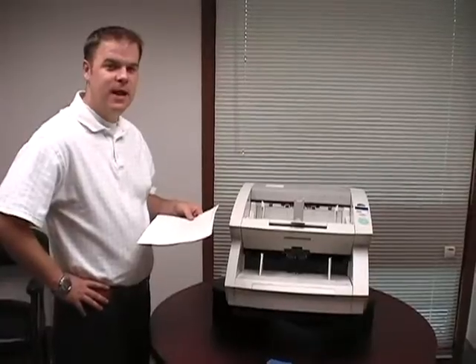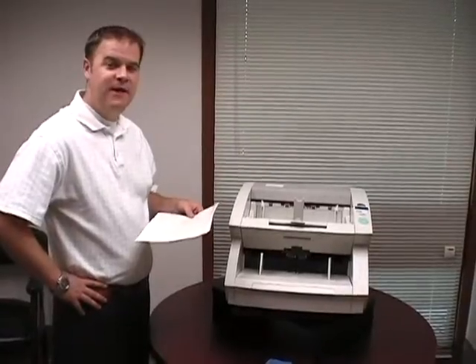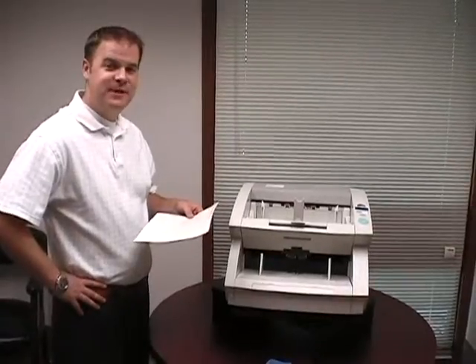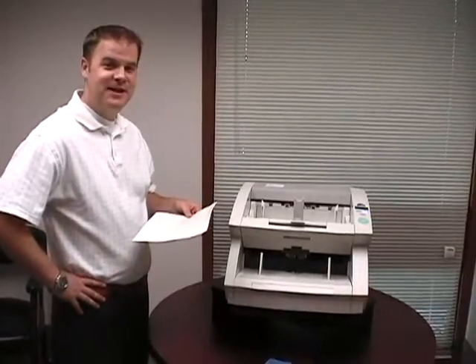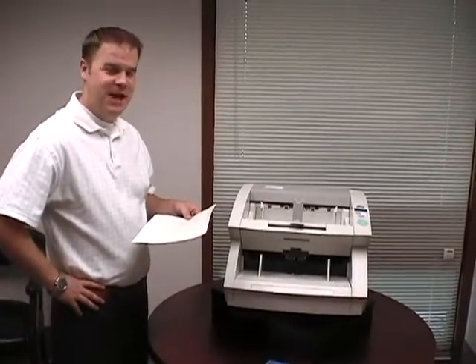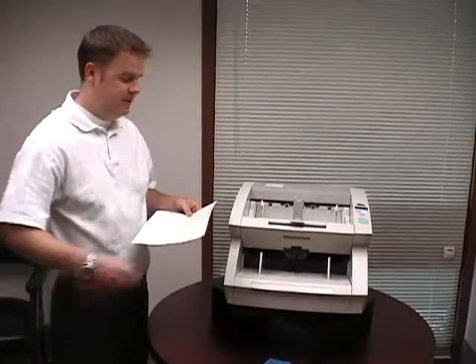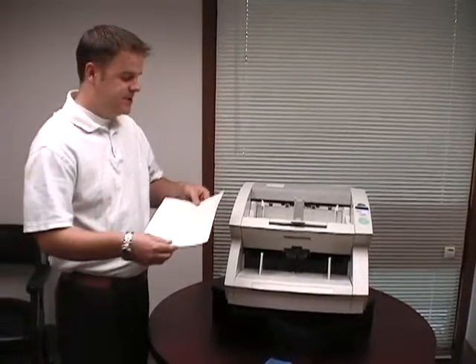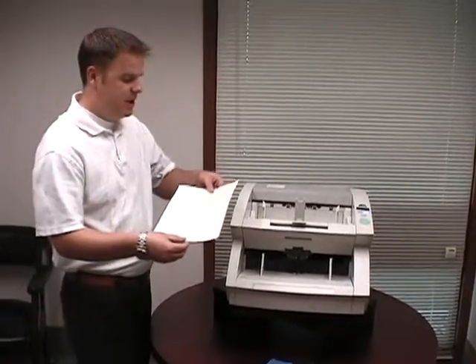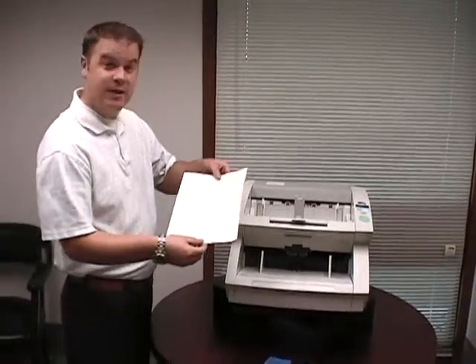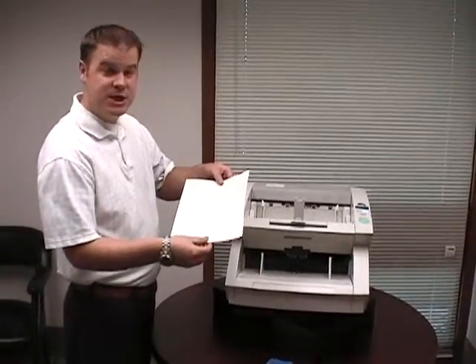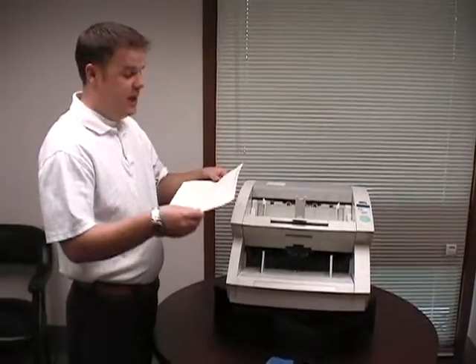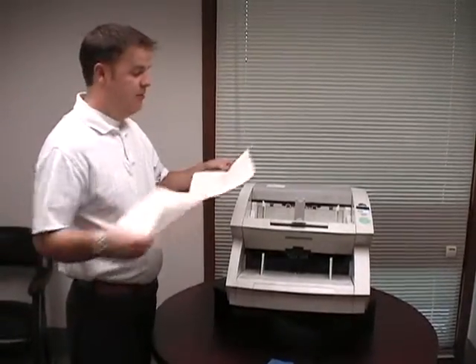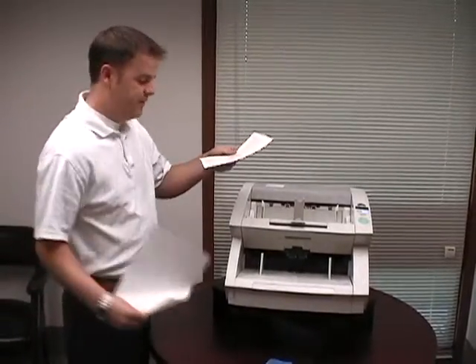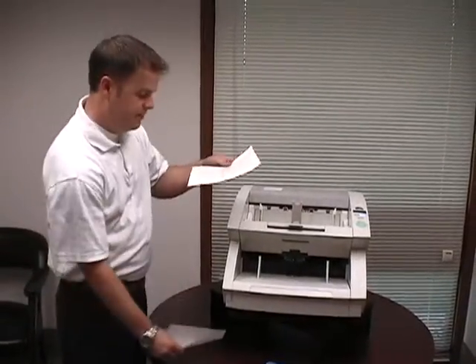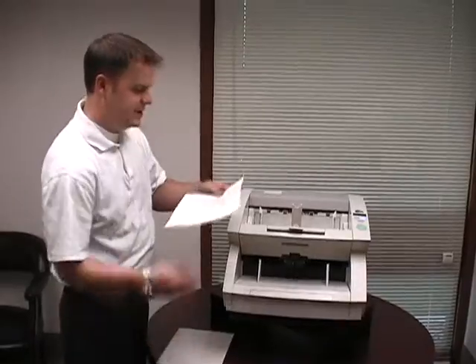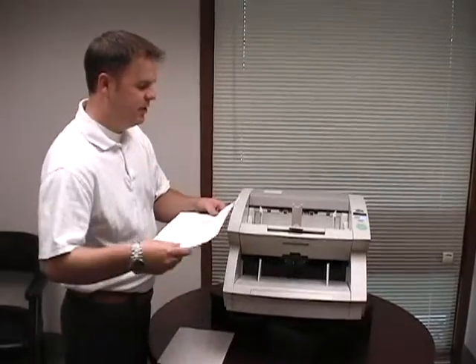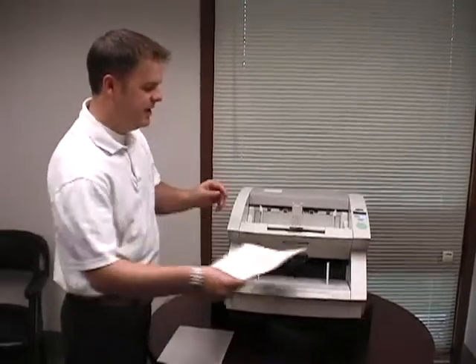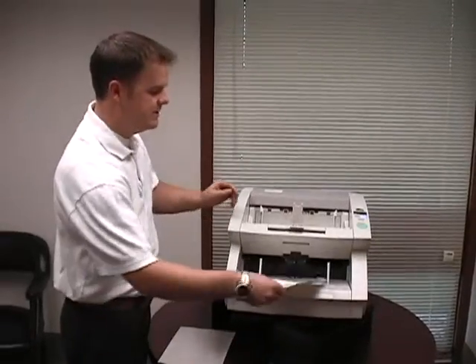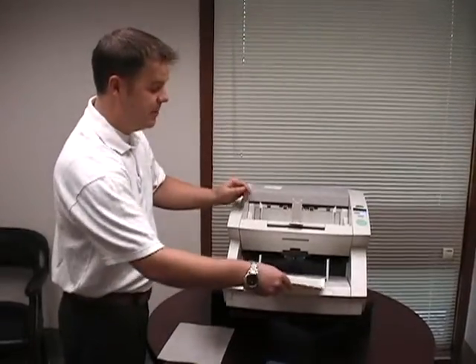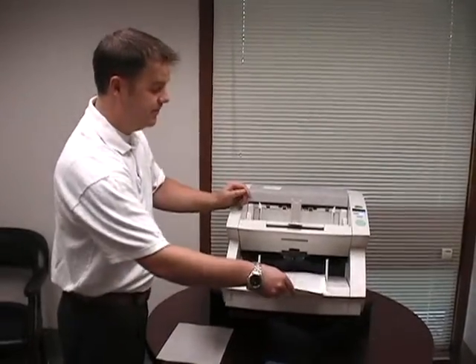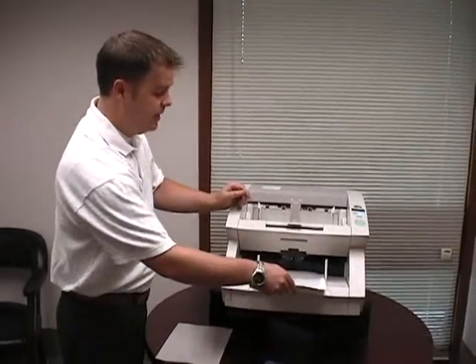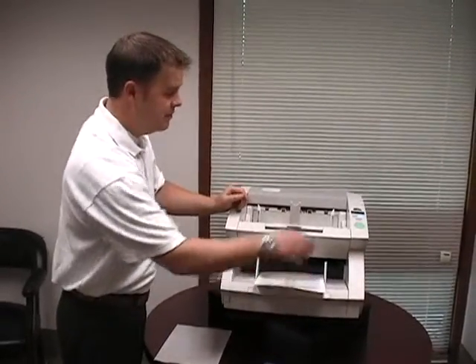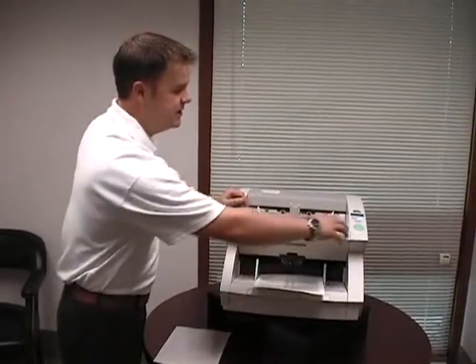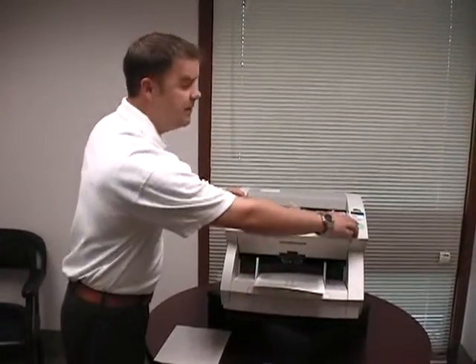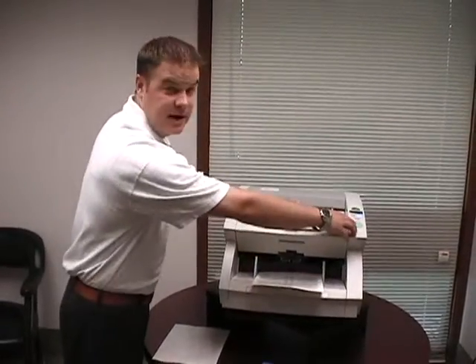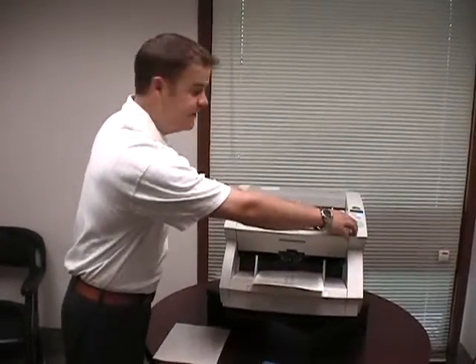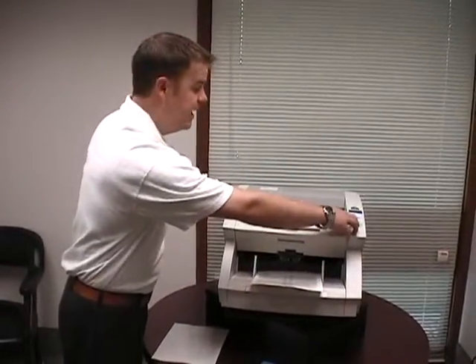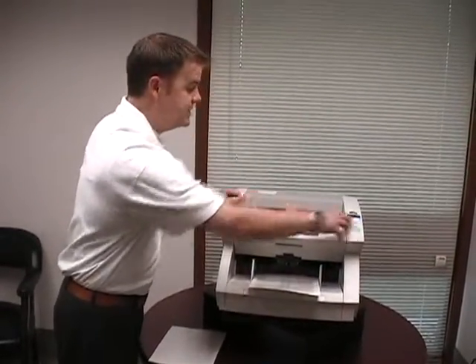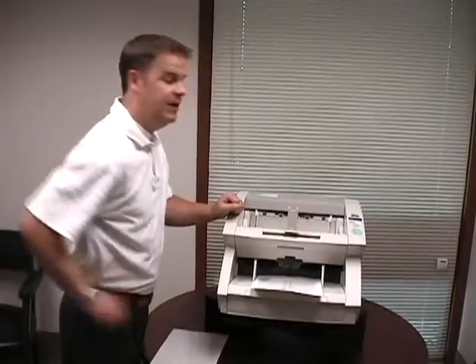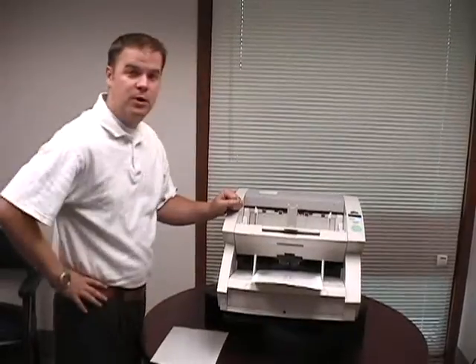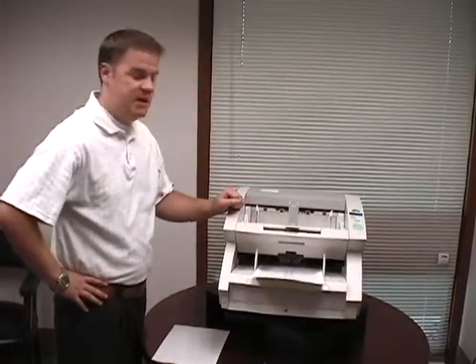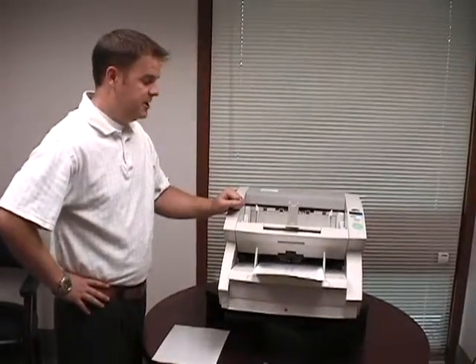The final step in cleaning your scanner is to take your cleaning sheet and remove the plastic covering from the adhesive side of the paper. Then place it into the automatic document feeder and scan it like you would a paper document.